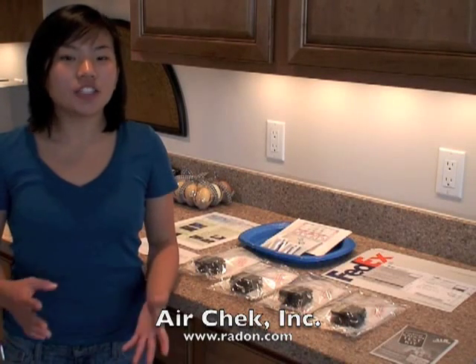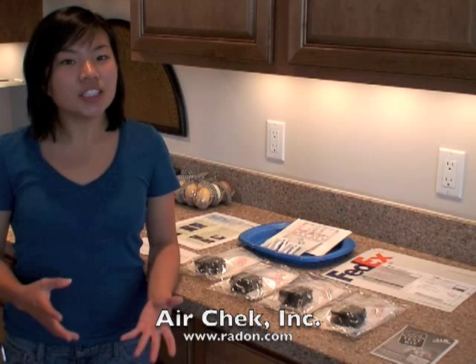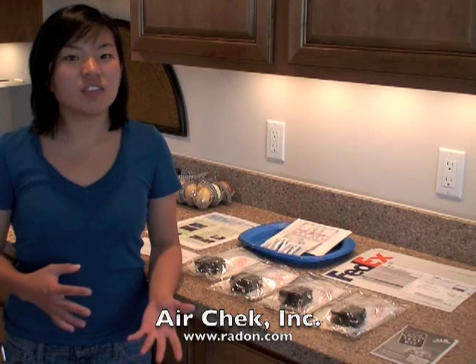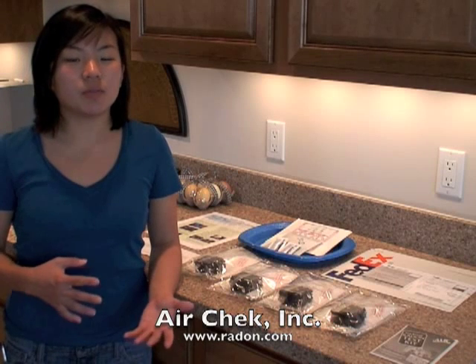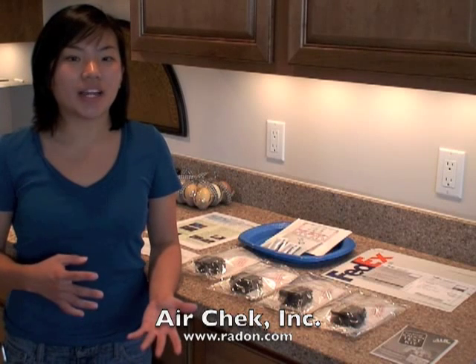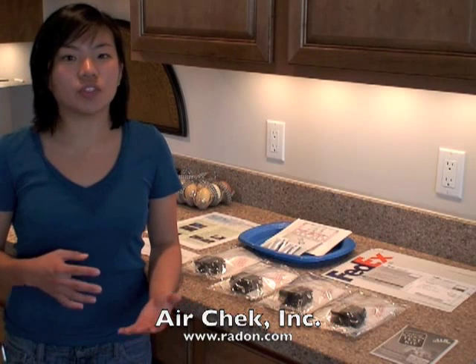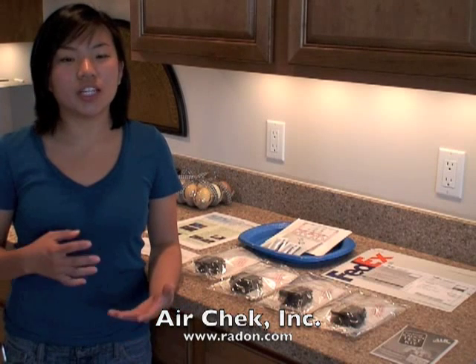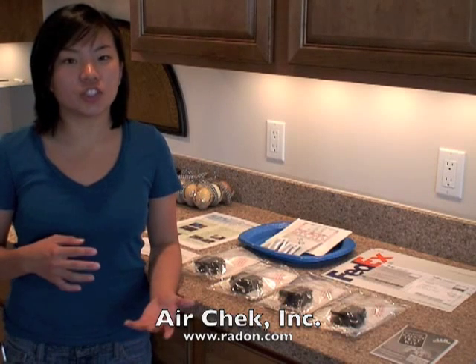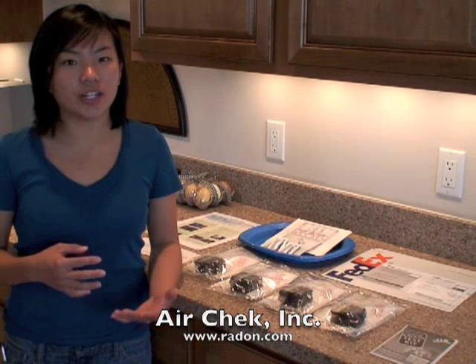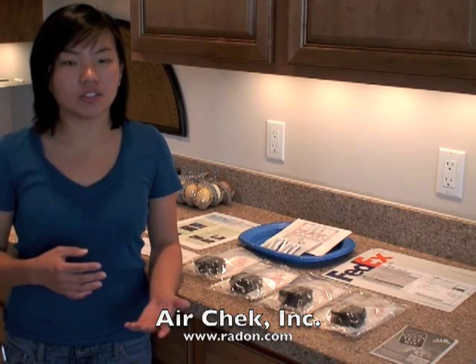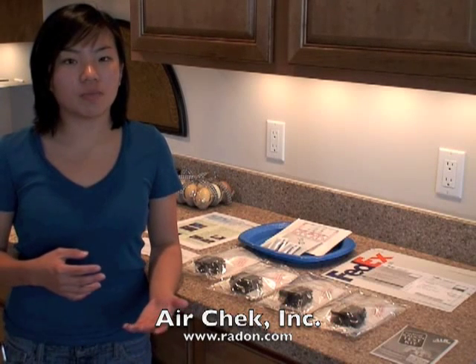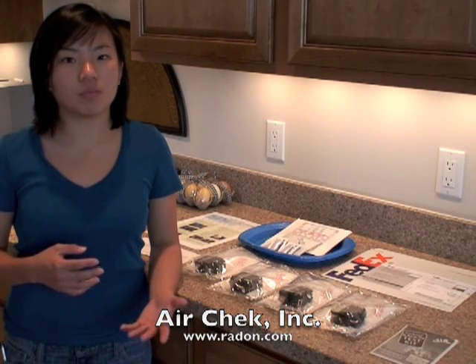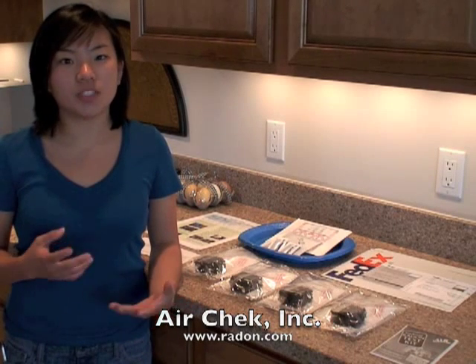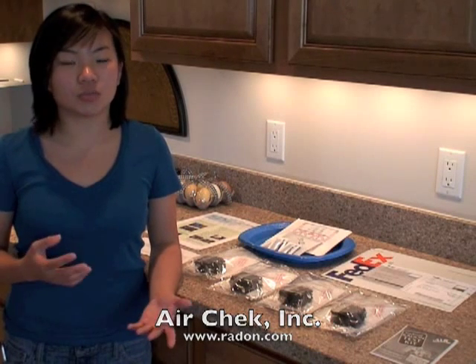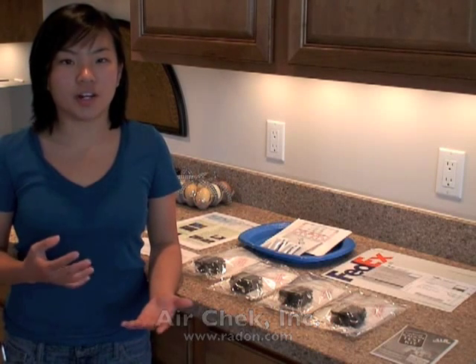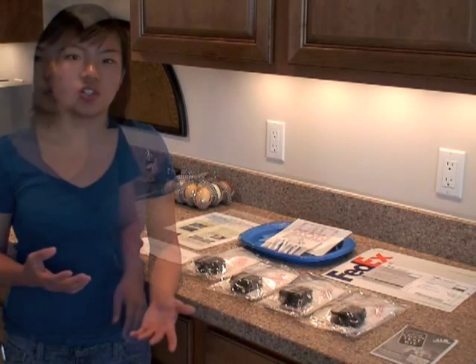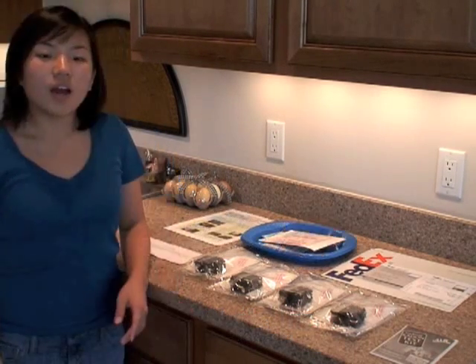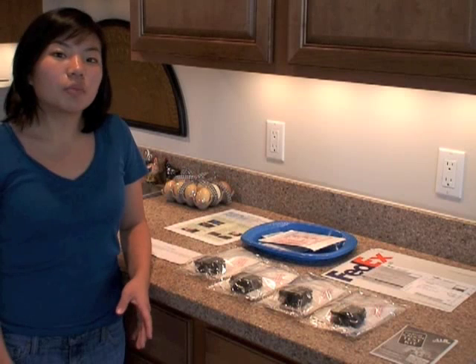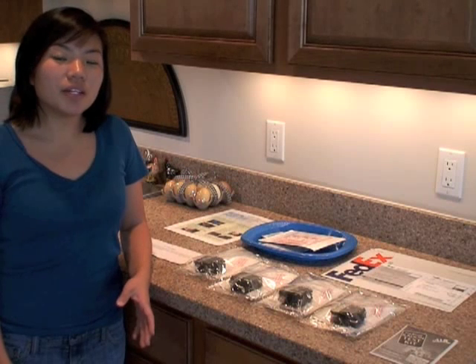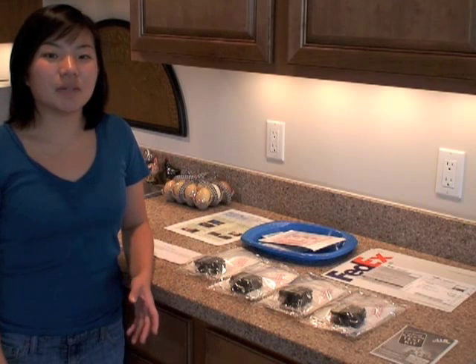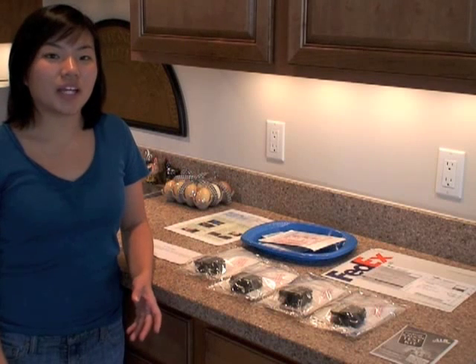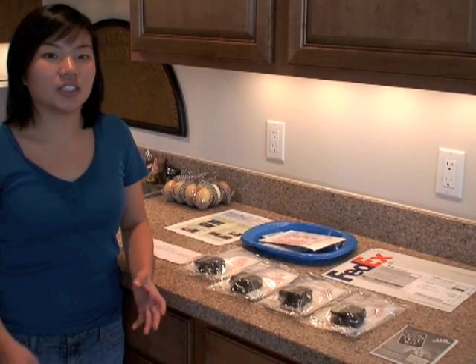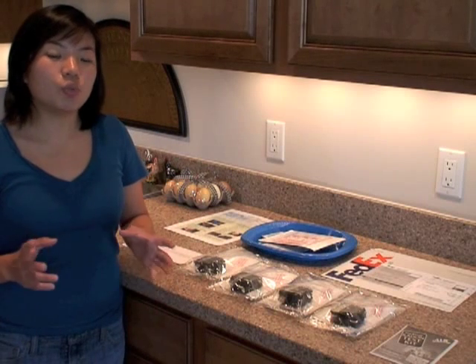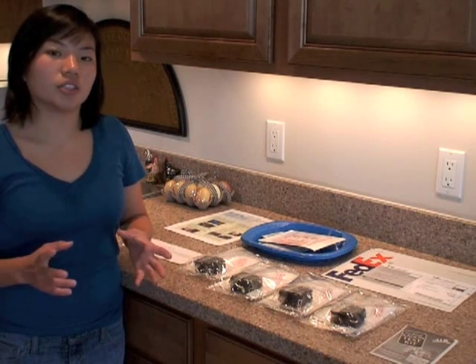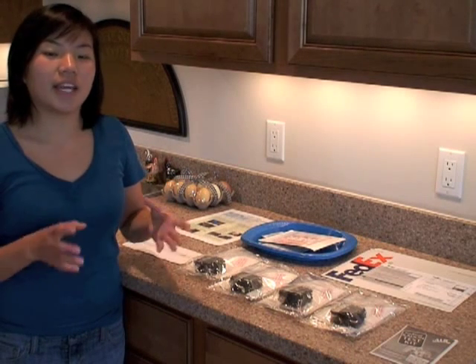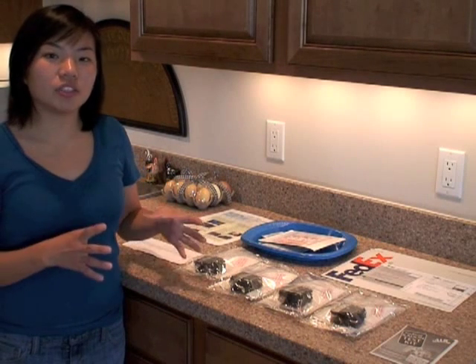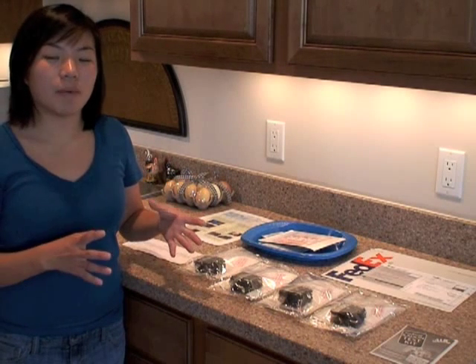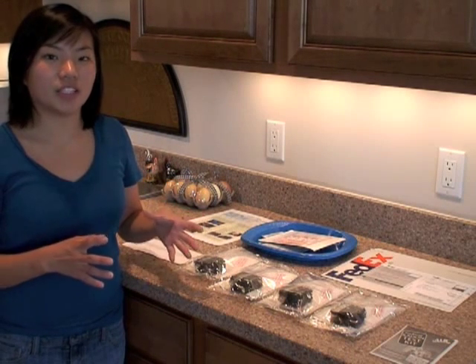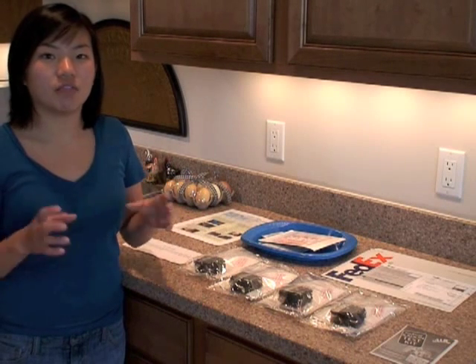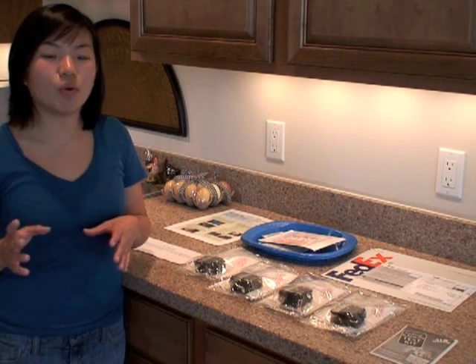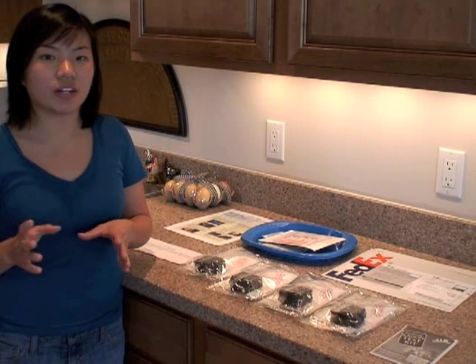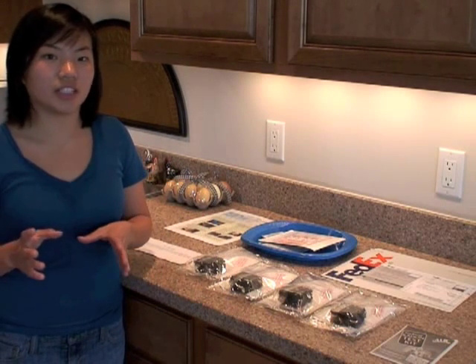Our scientists have developed a package for you to test your granite countertop for potential radon emissions. Our complete testing package has two parts: the countertop package and four air tests.